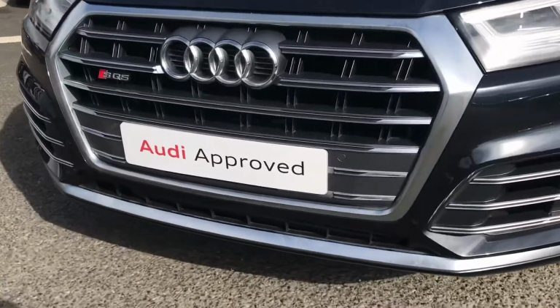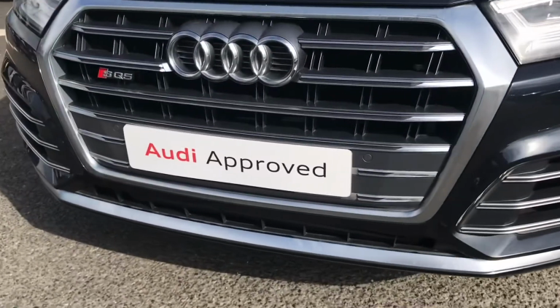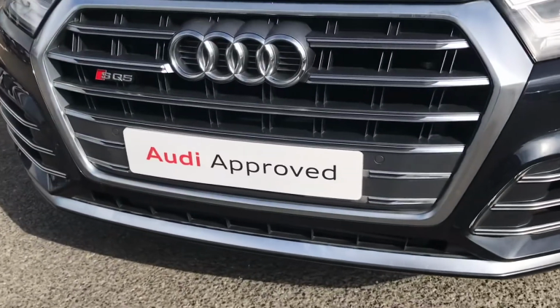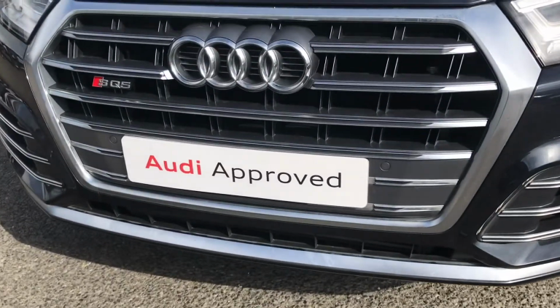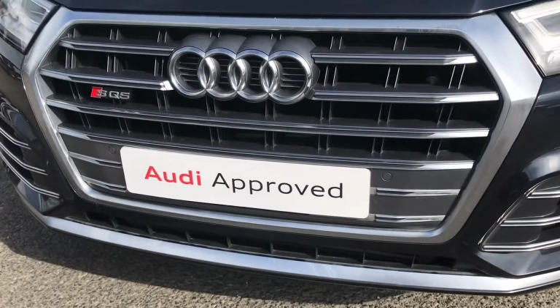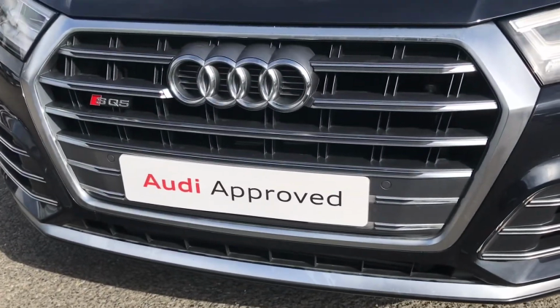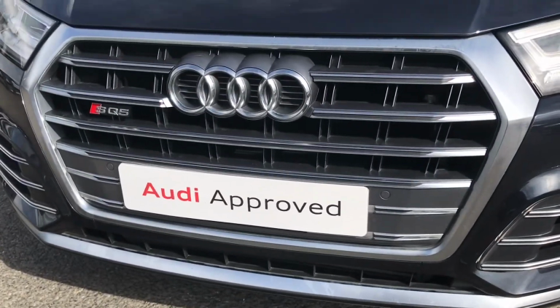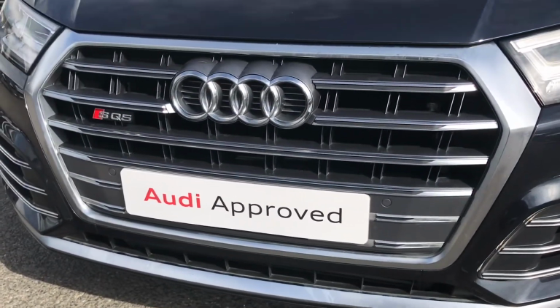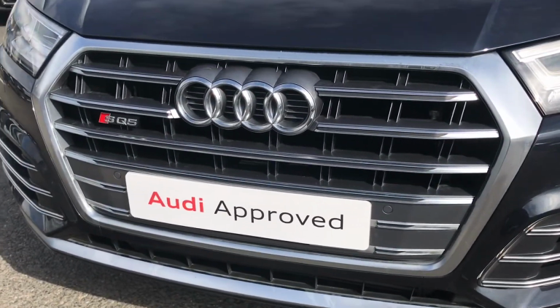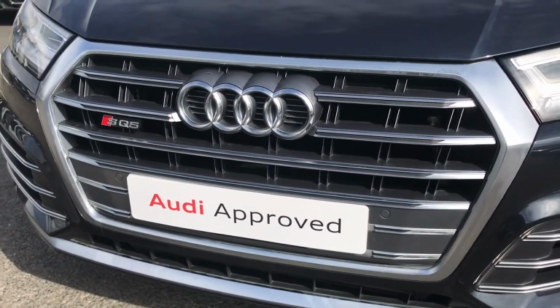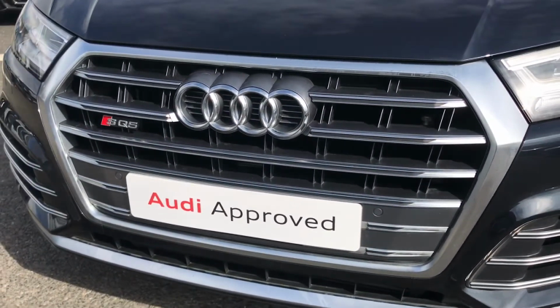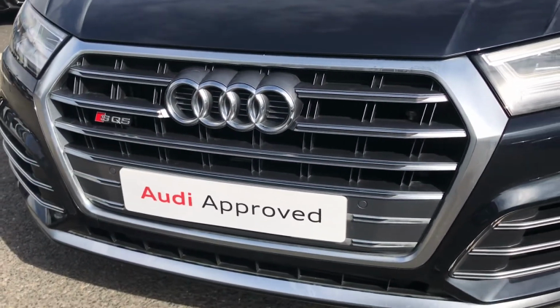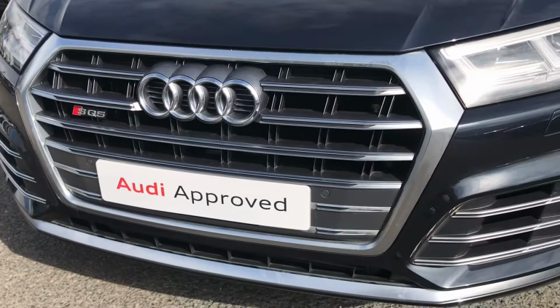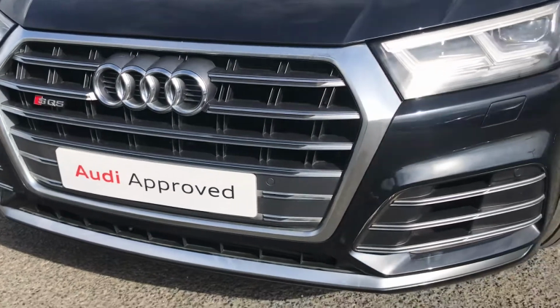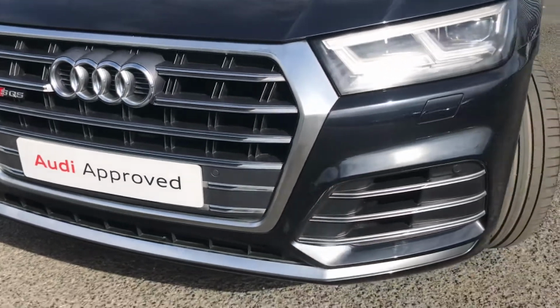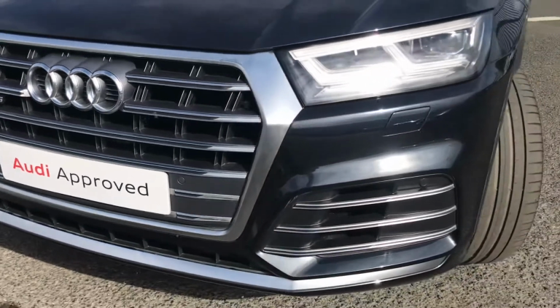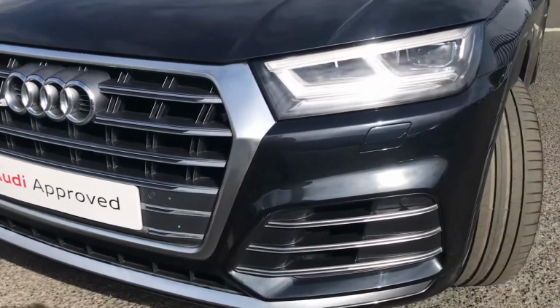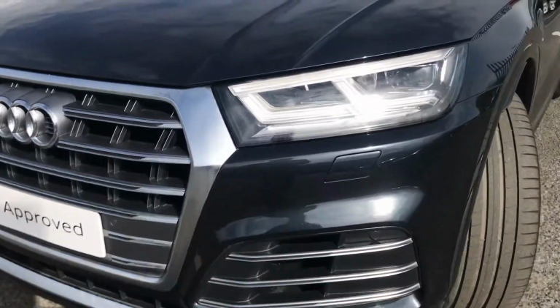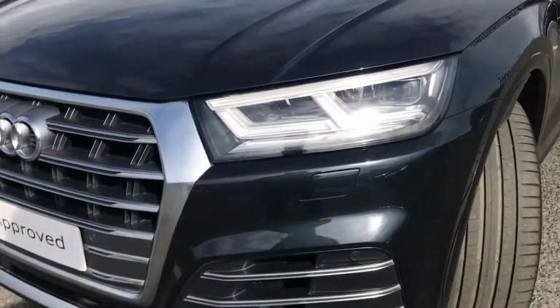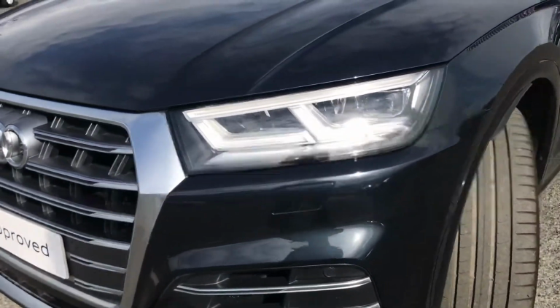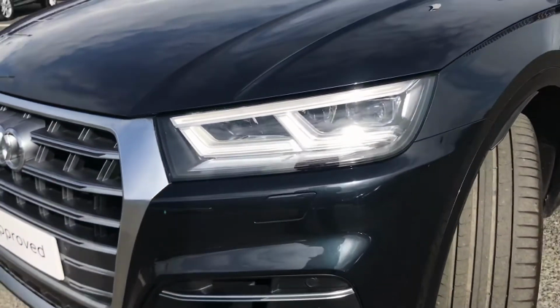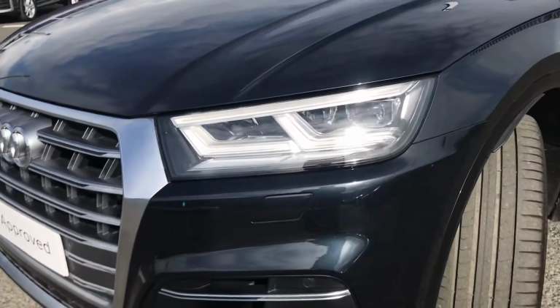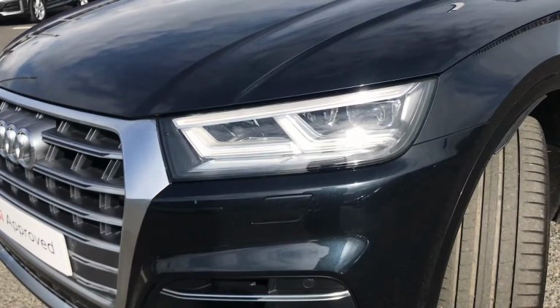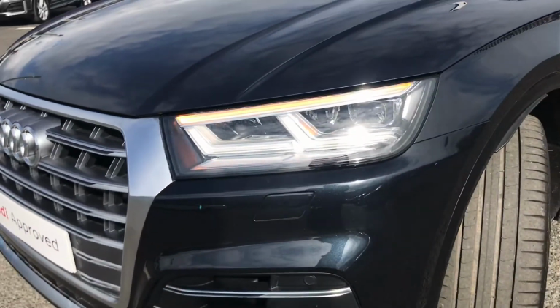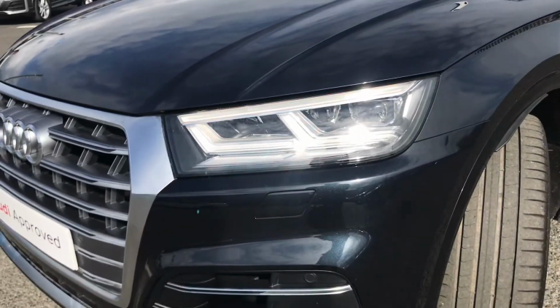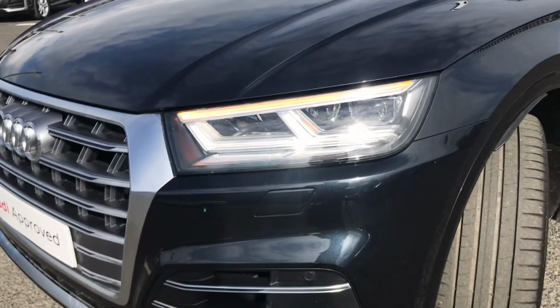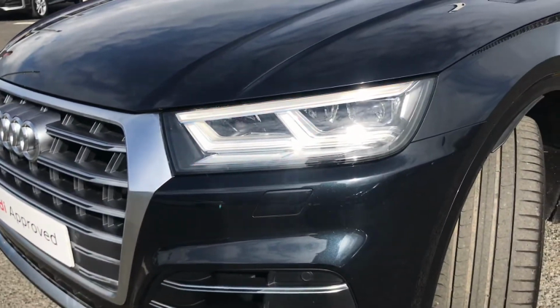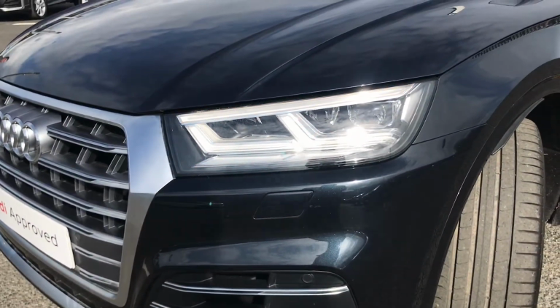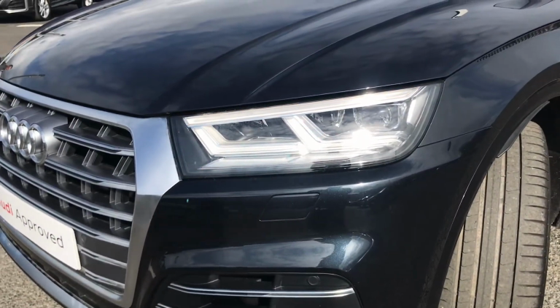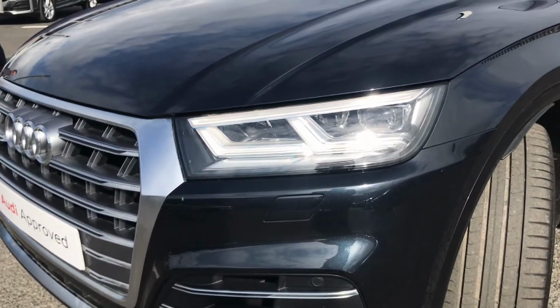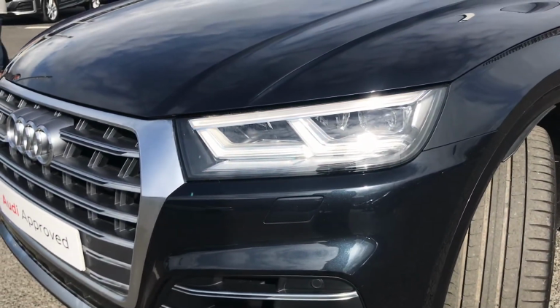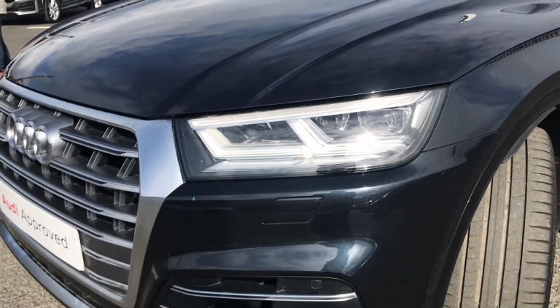It does come with the SQ5 badging on the front grille, followed by the front LED headlights which use an amazing LED technology to light the road for you.